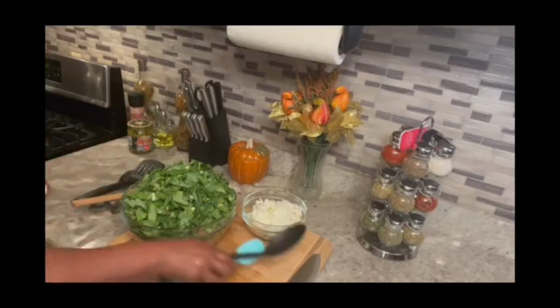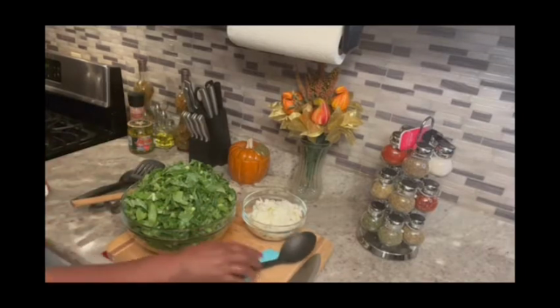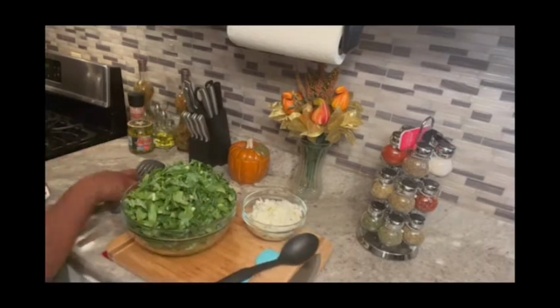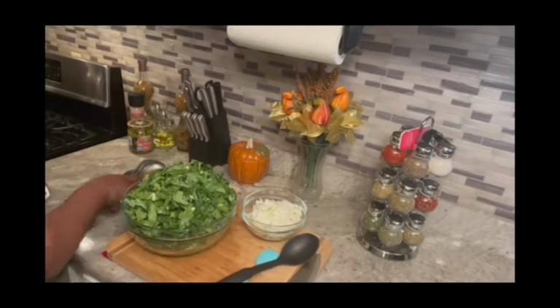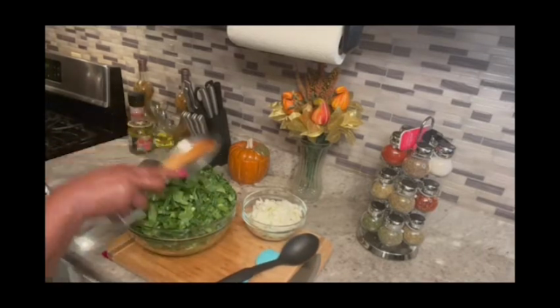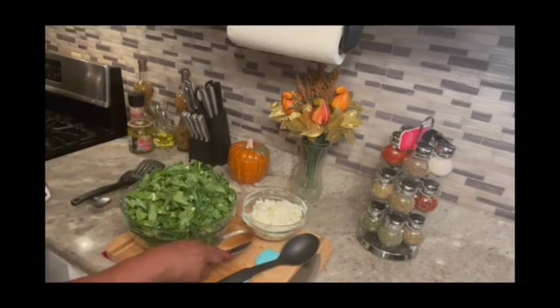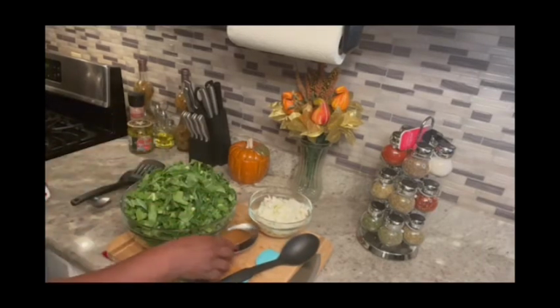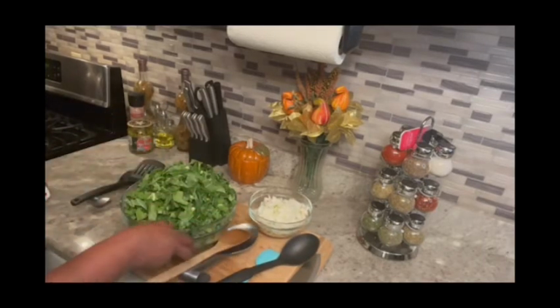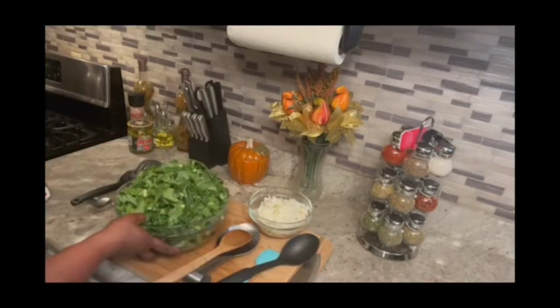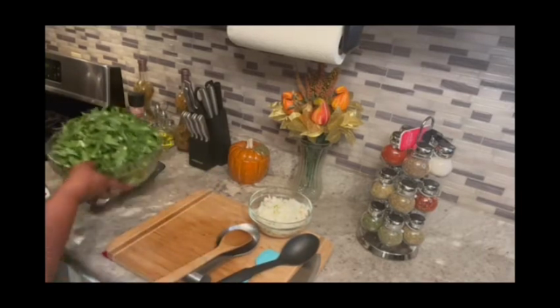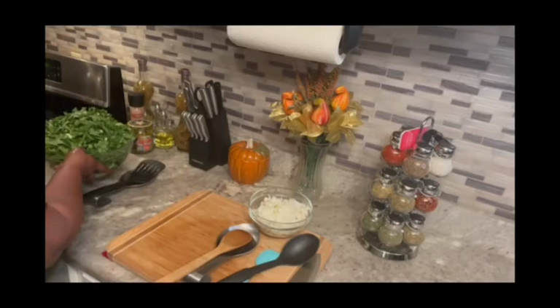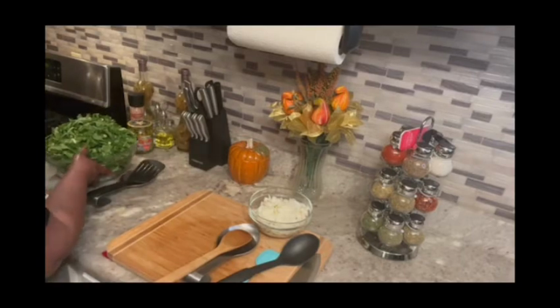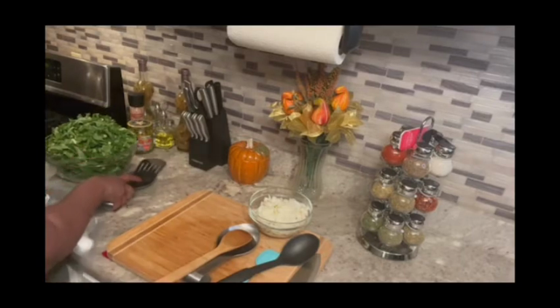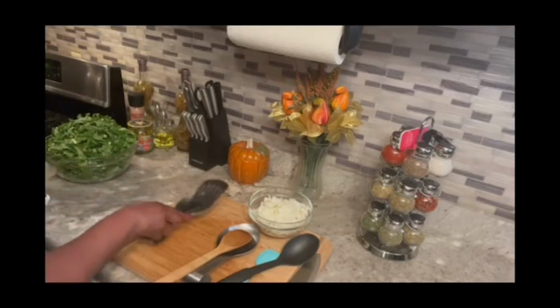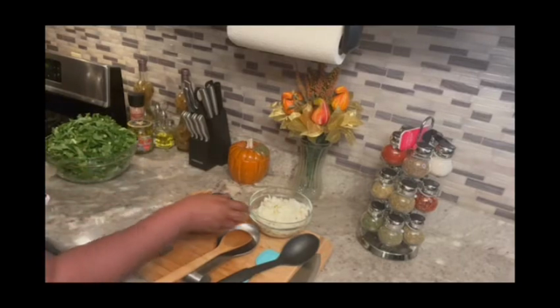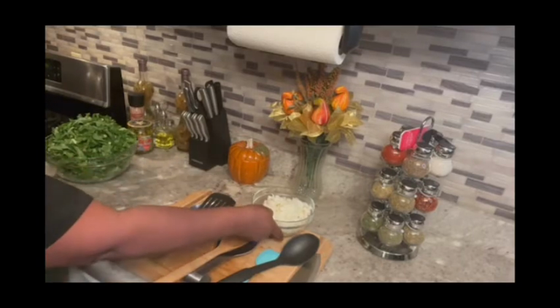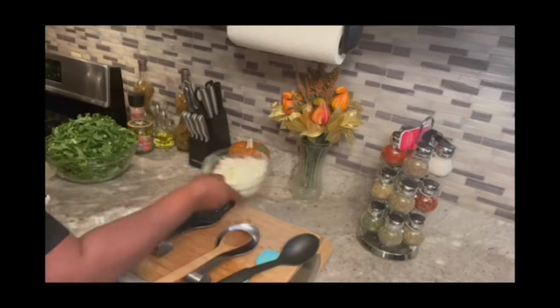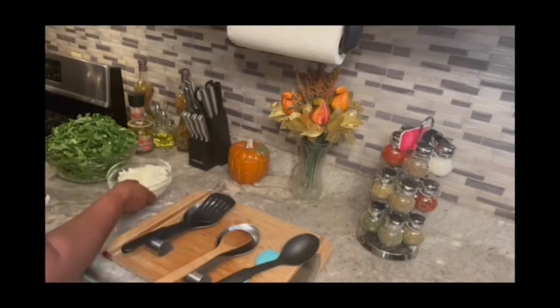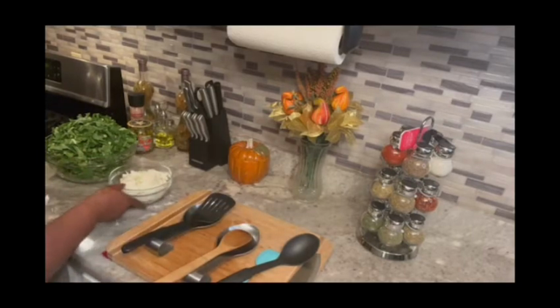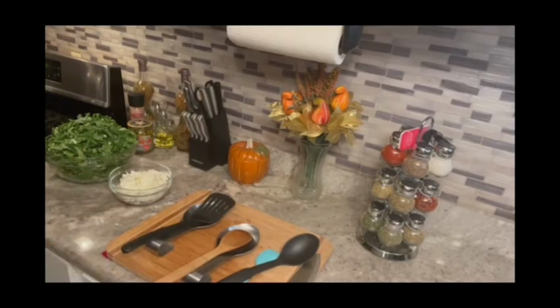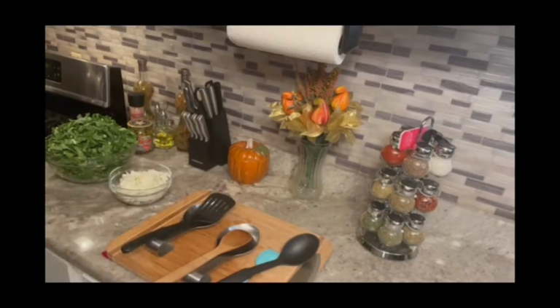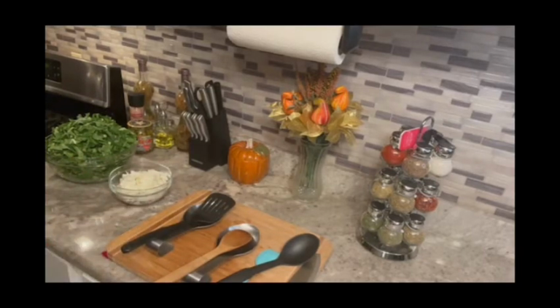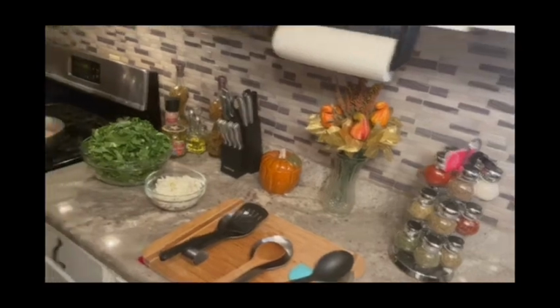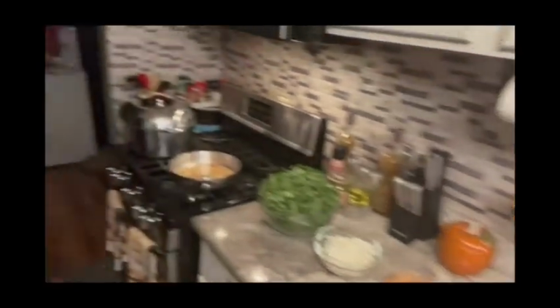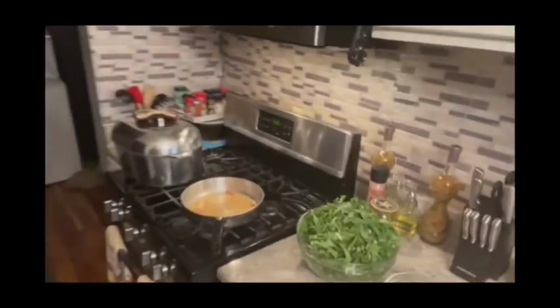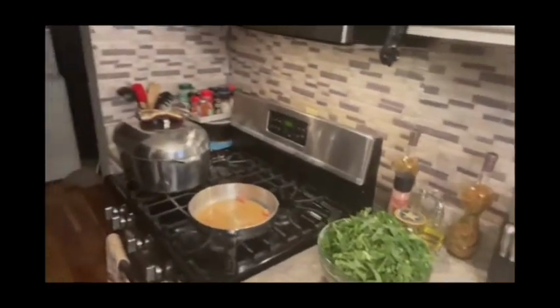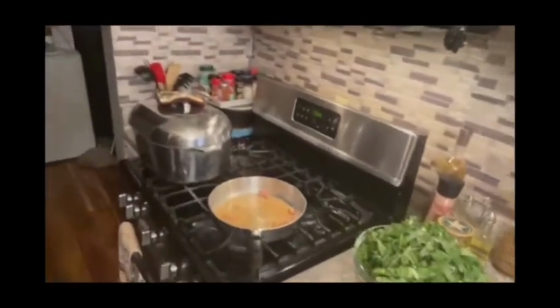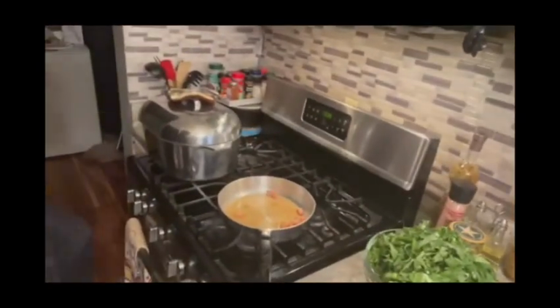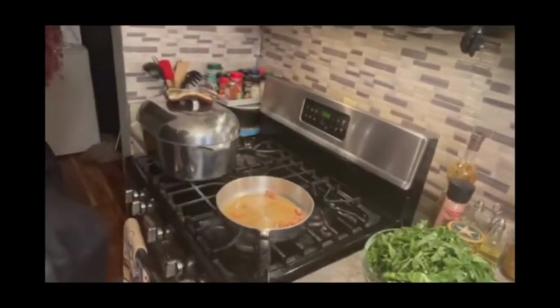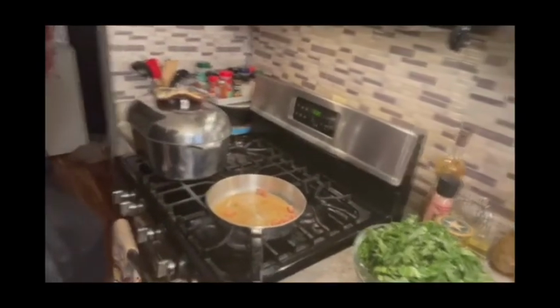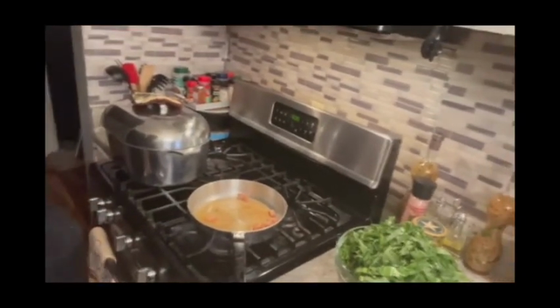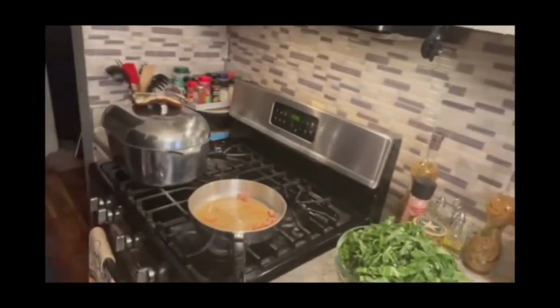Right here, put this here. Okay y'all, come on to the stove.